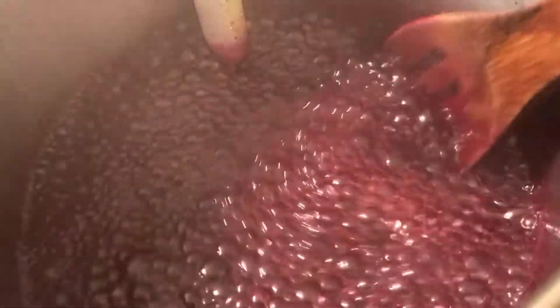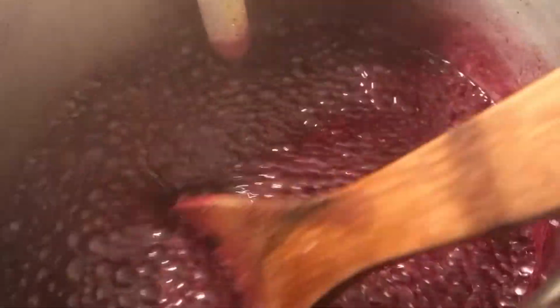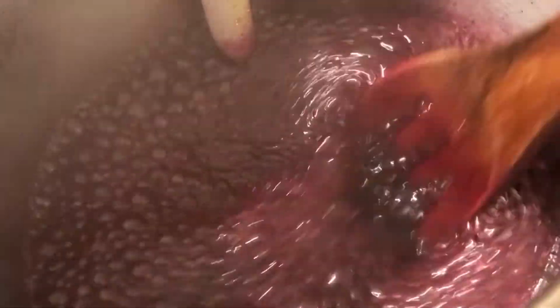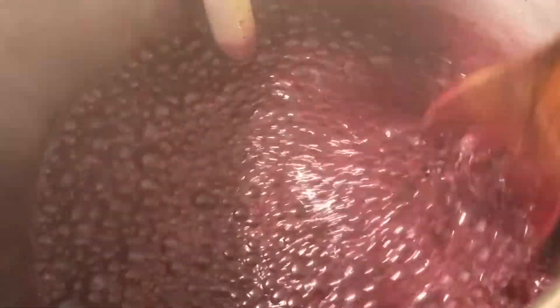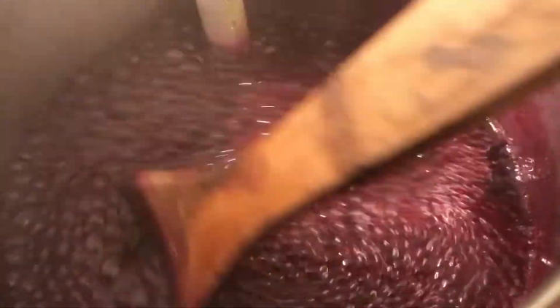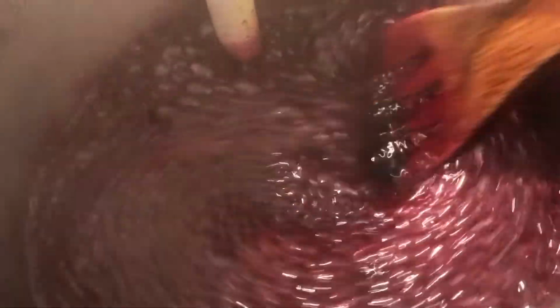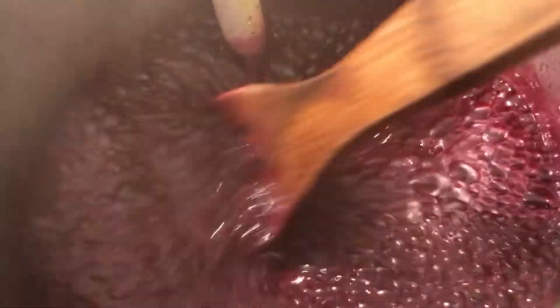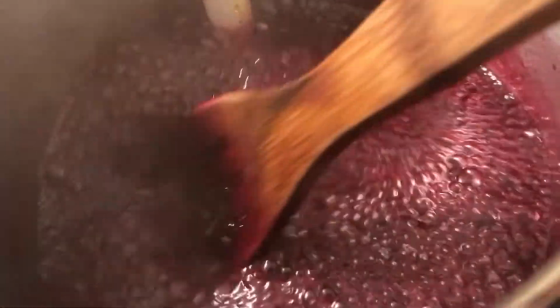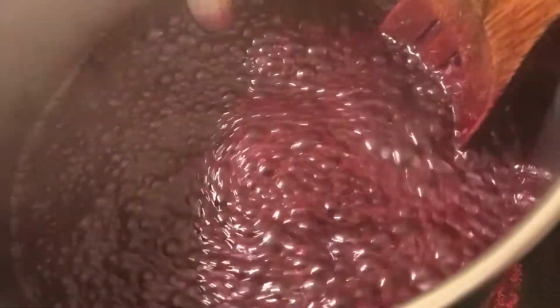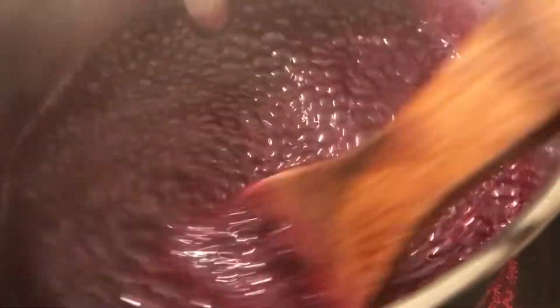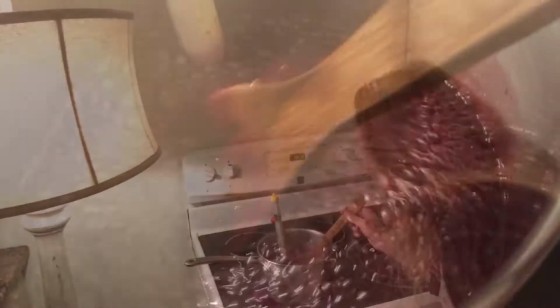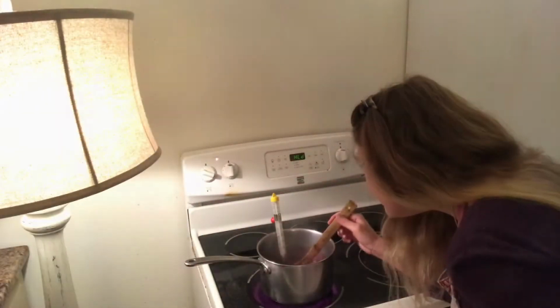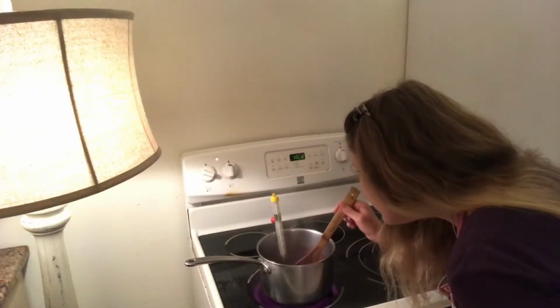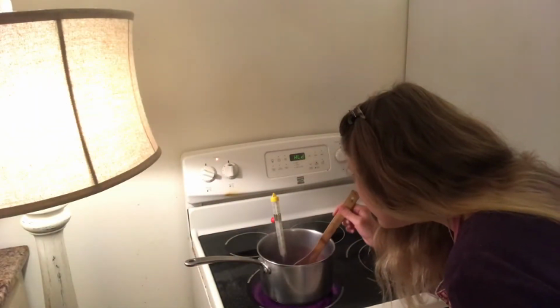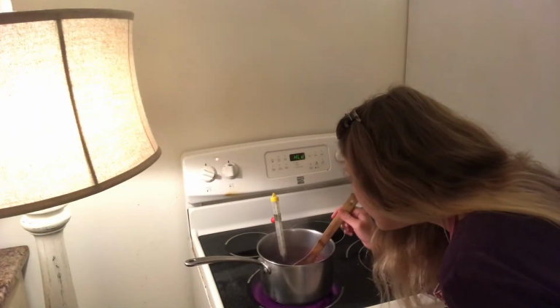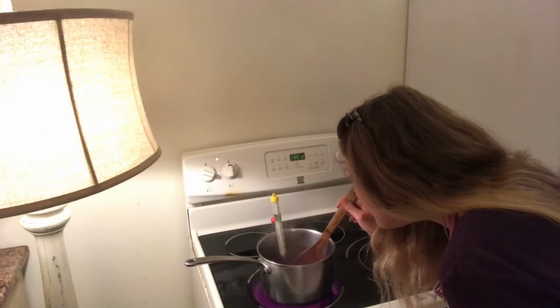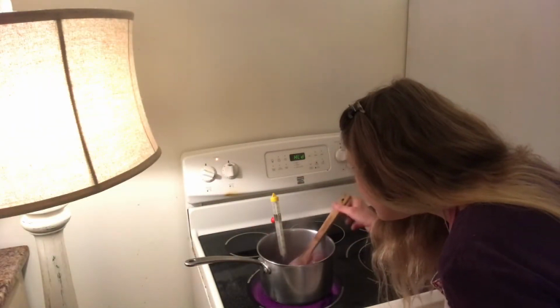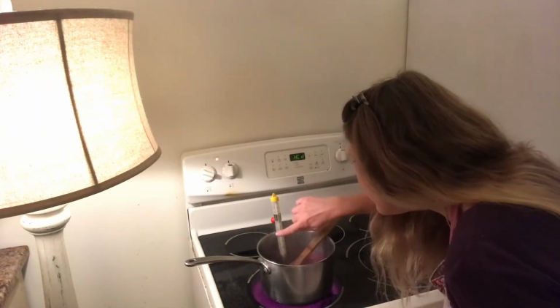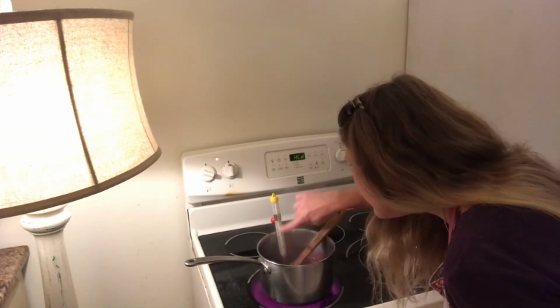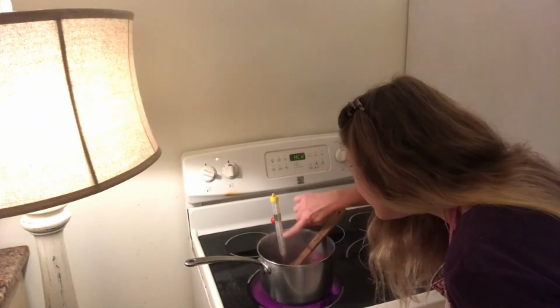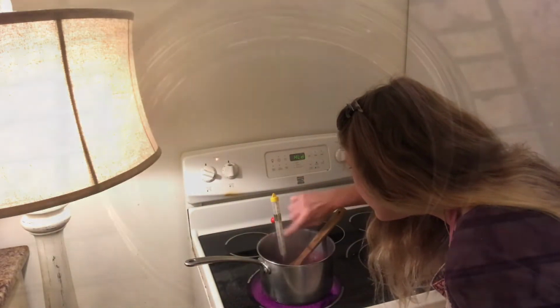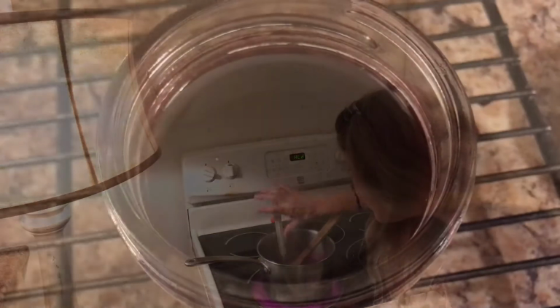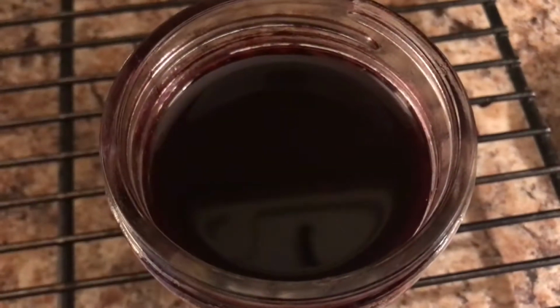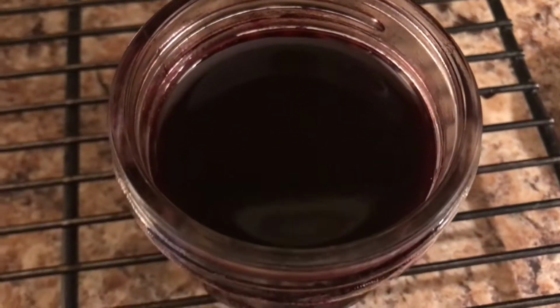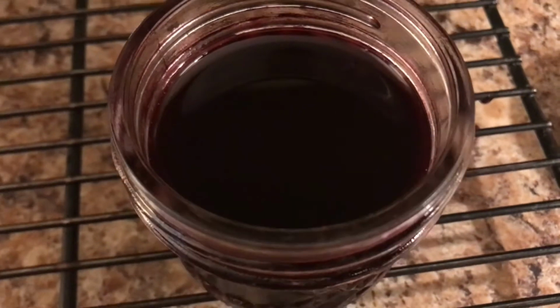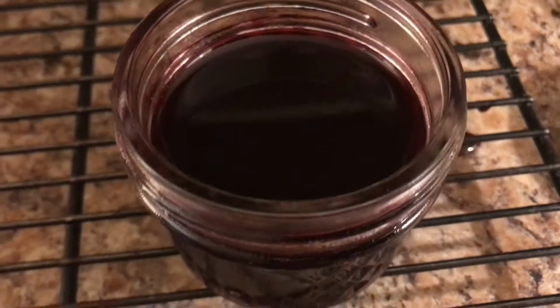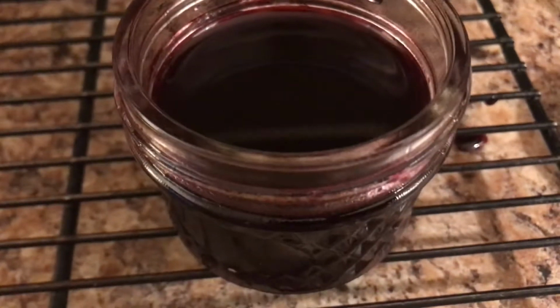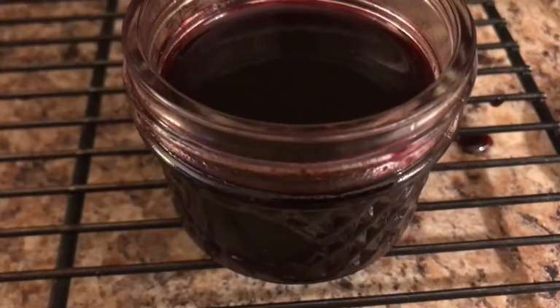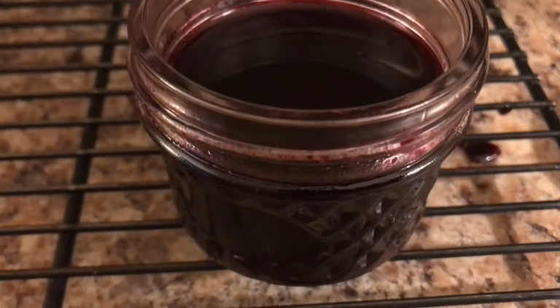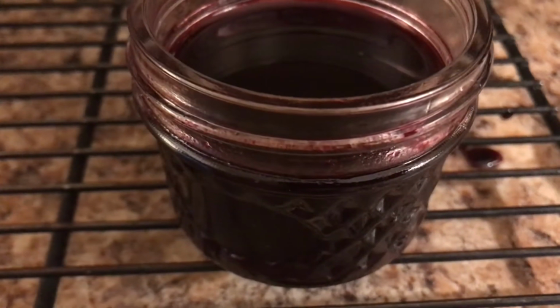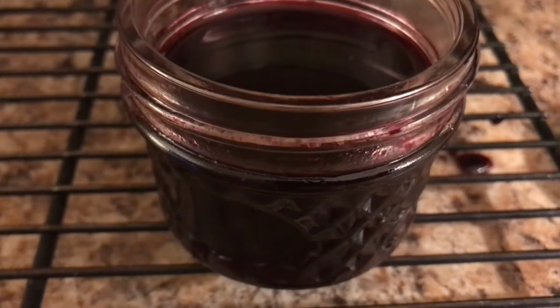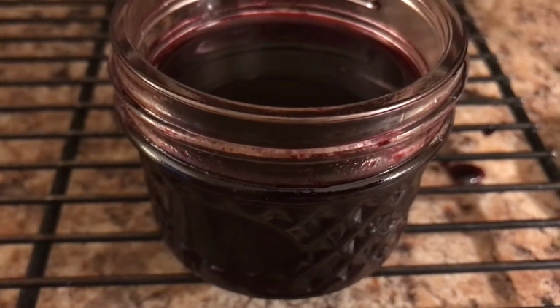In order to determine when it is done, use the candy thermometer. Bring the mixture up to 220 degrees. Remove from heat and ladle into hot, sterilized jars, leaving a quarter of an inch of headspace.